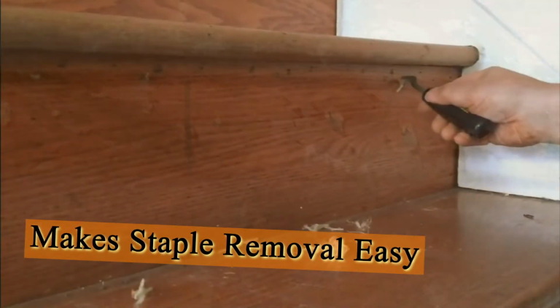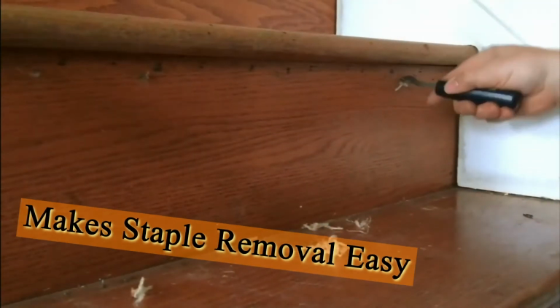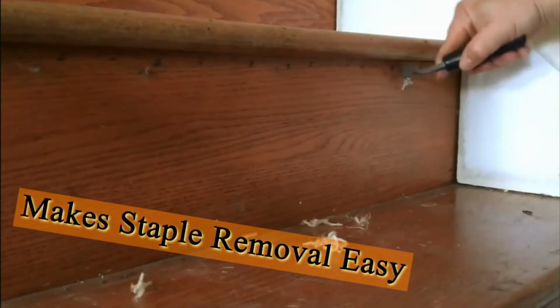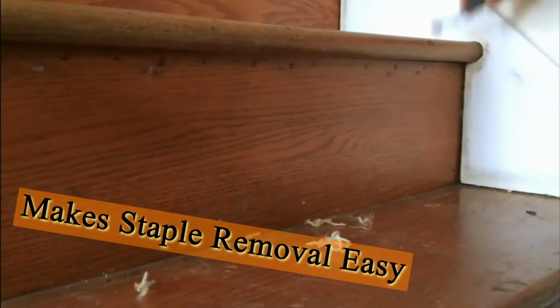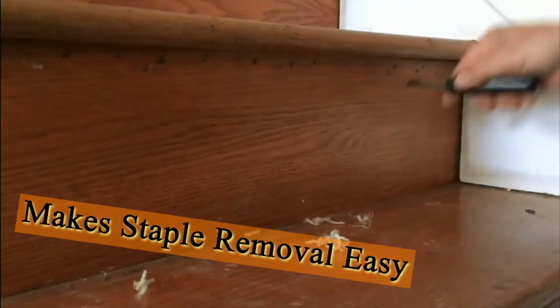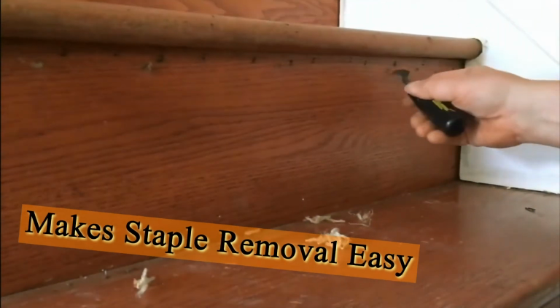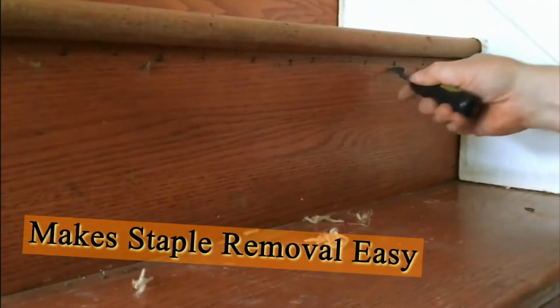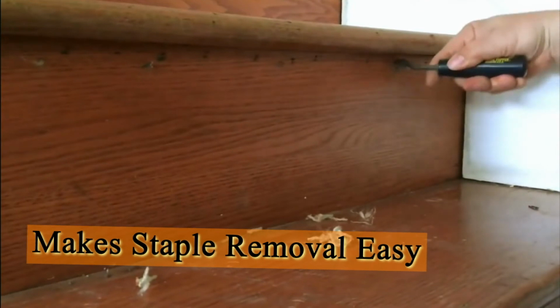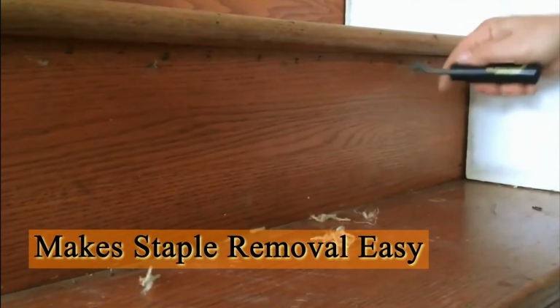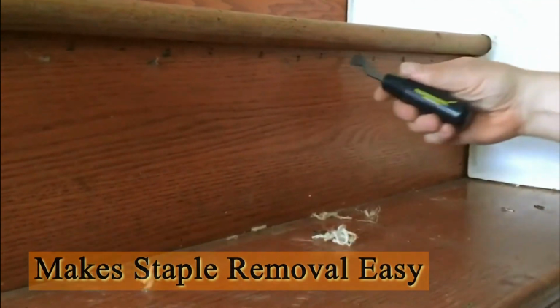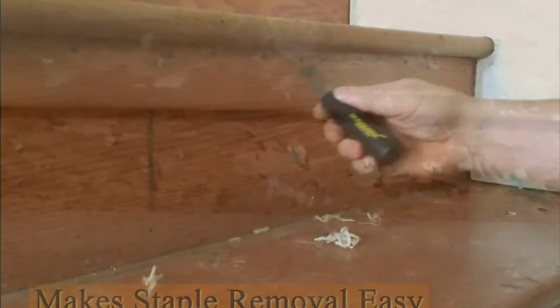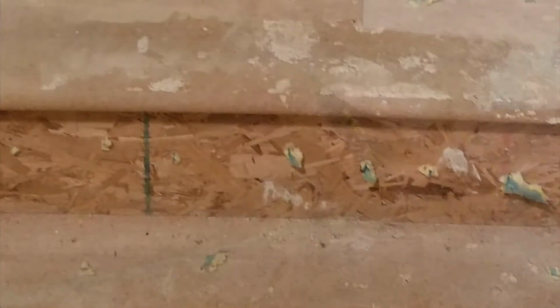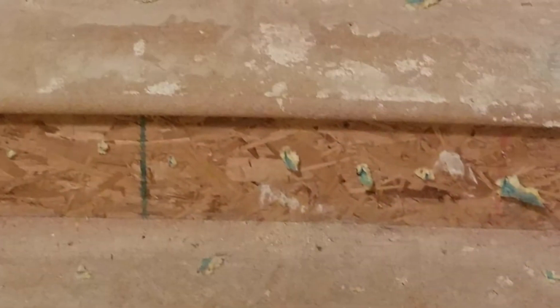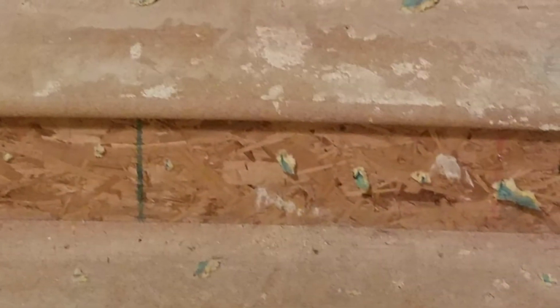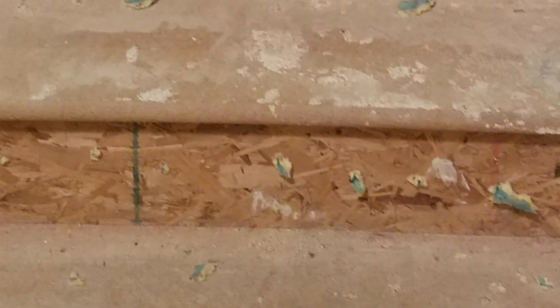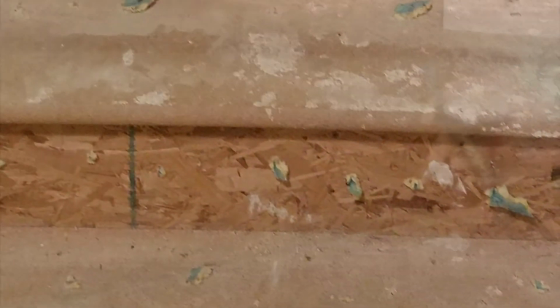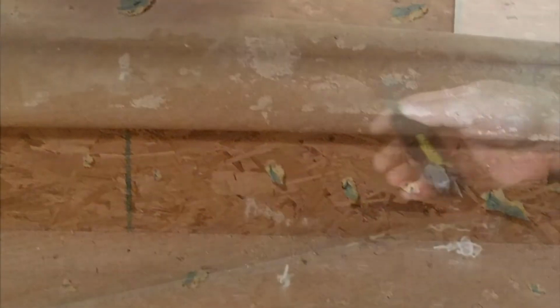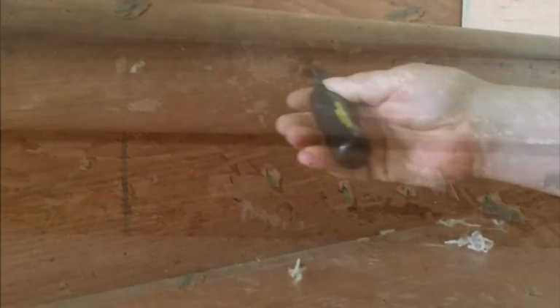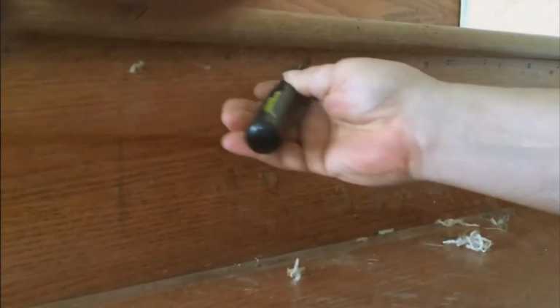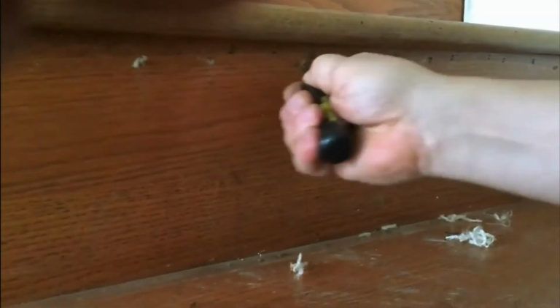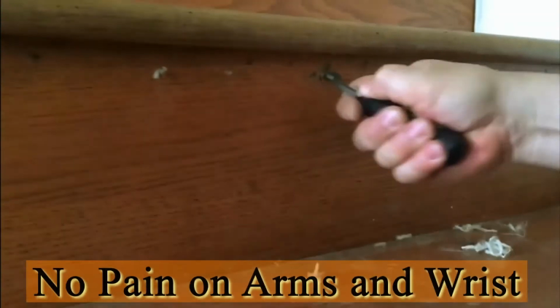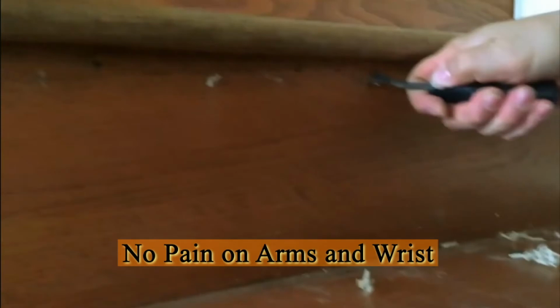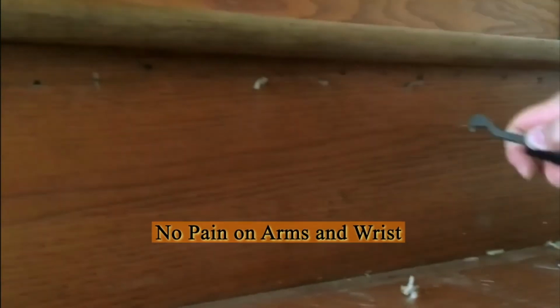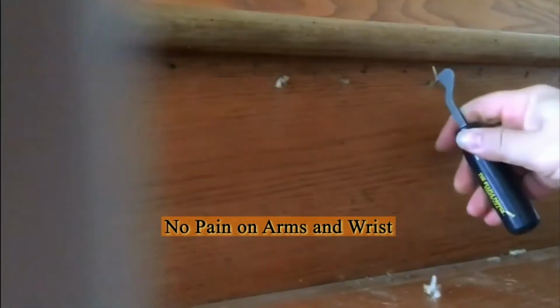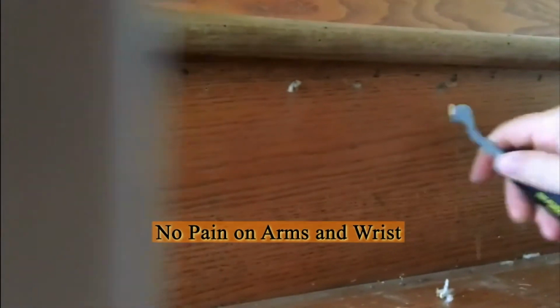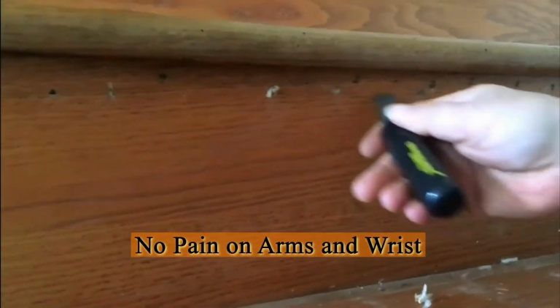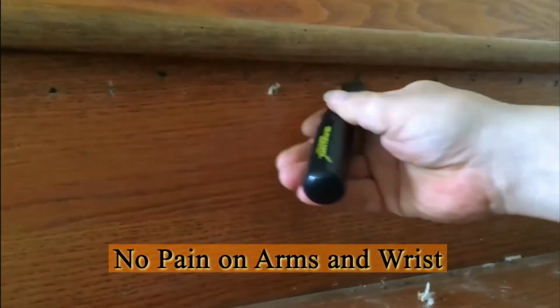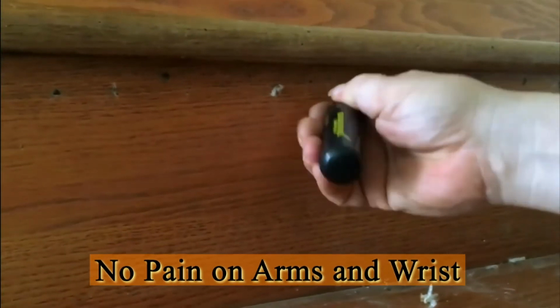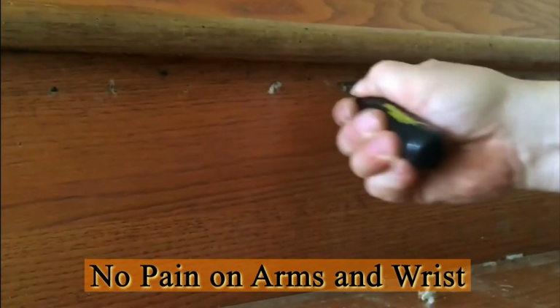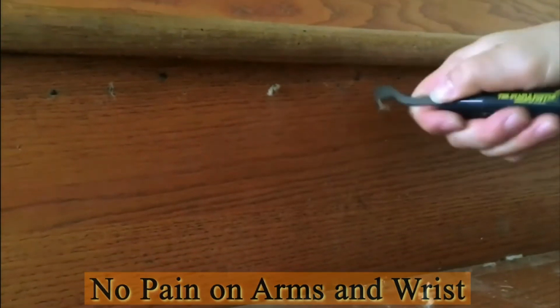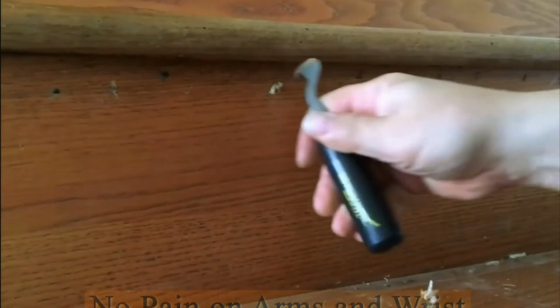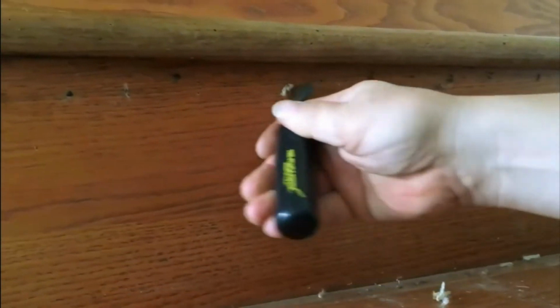Not only does it make your staple removal fast and easy, but it also saves your arms and wrists from pain while pulling the staples out.